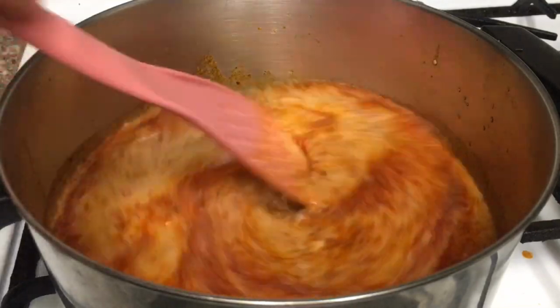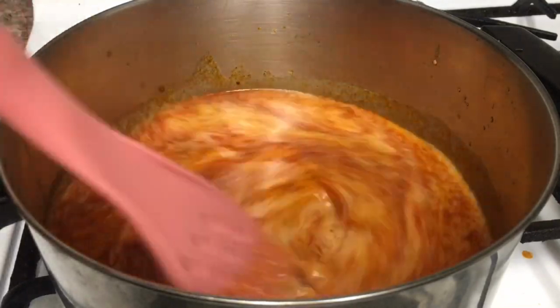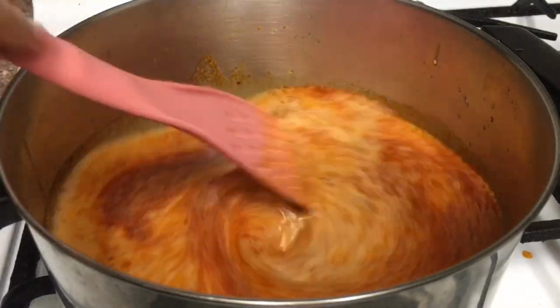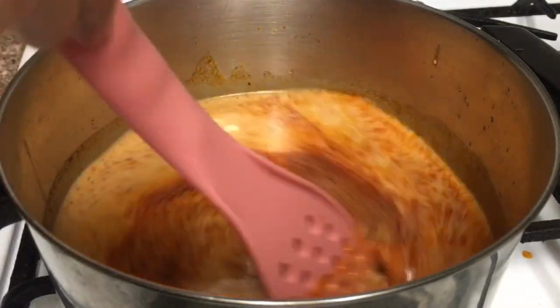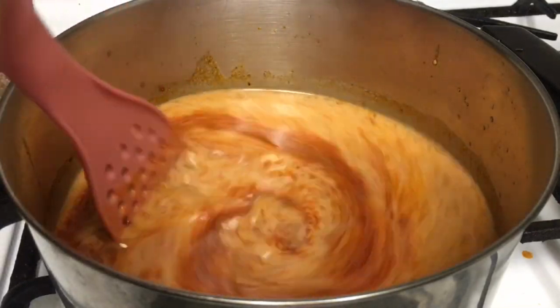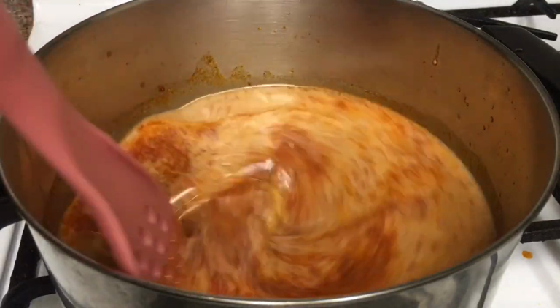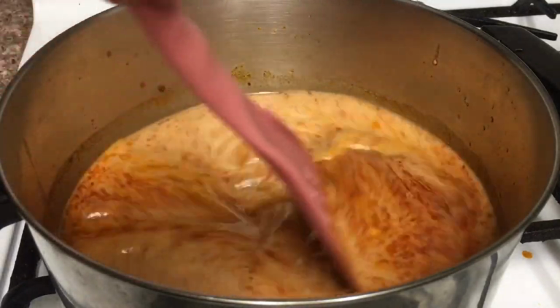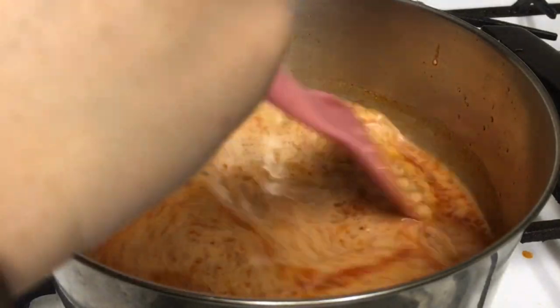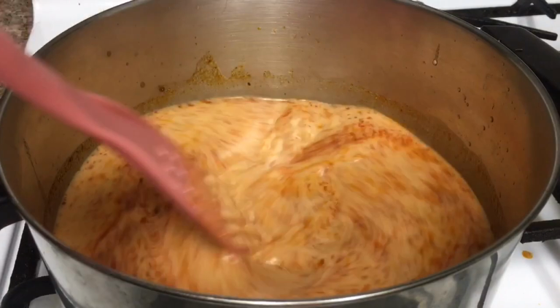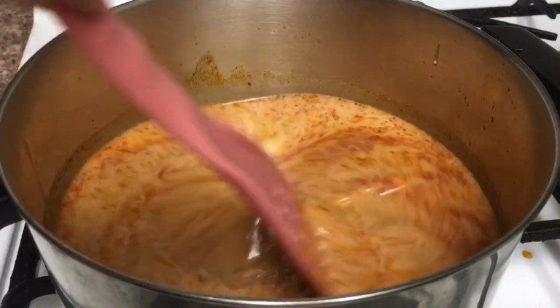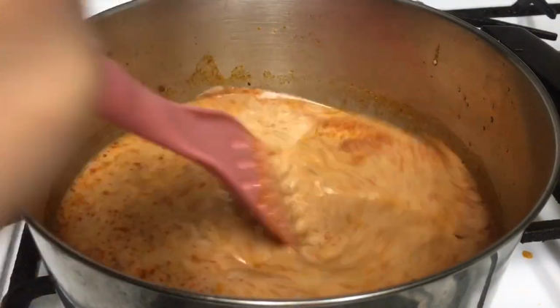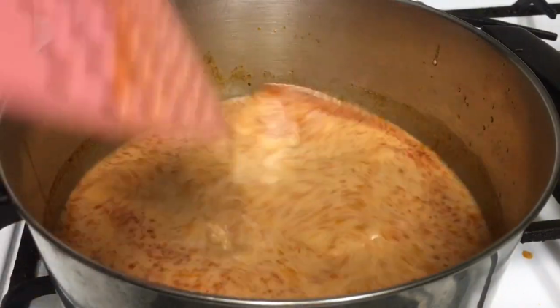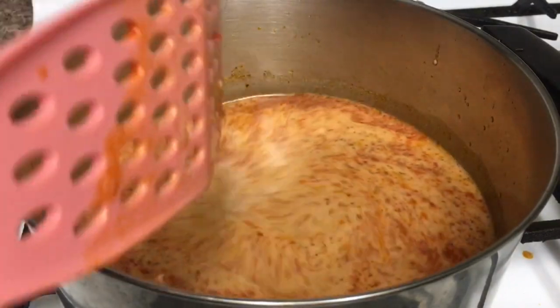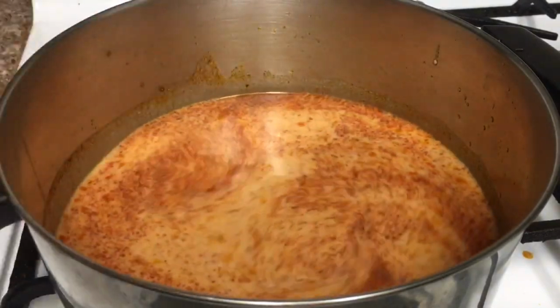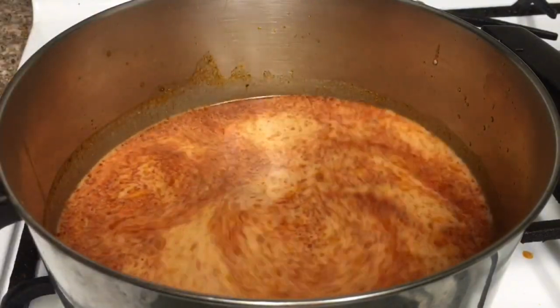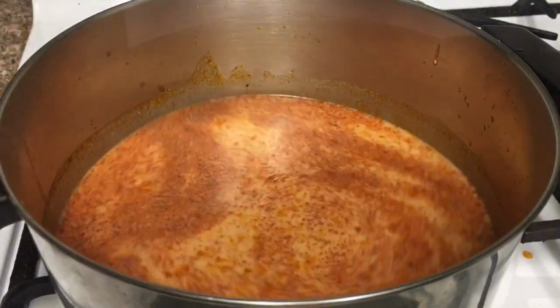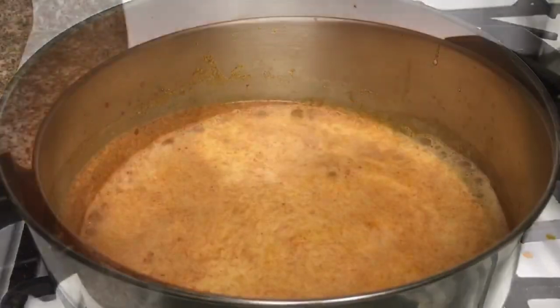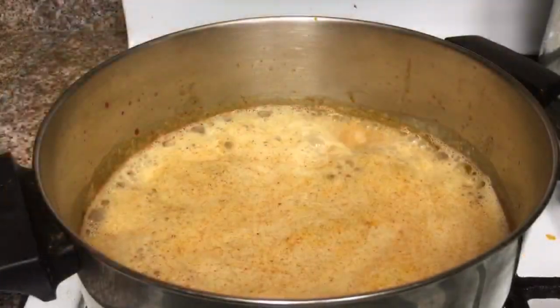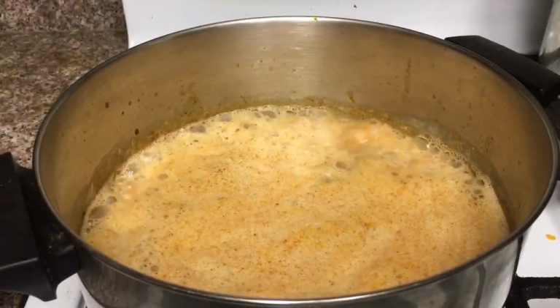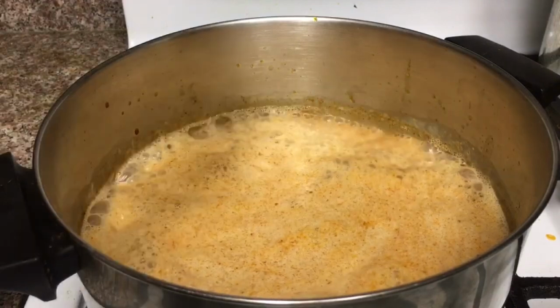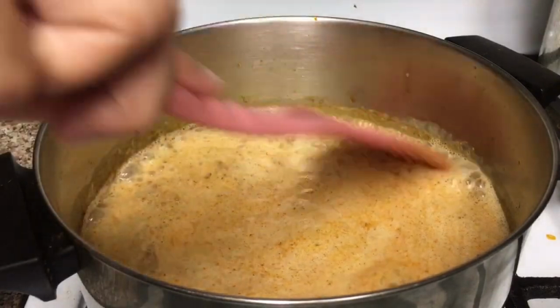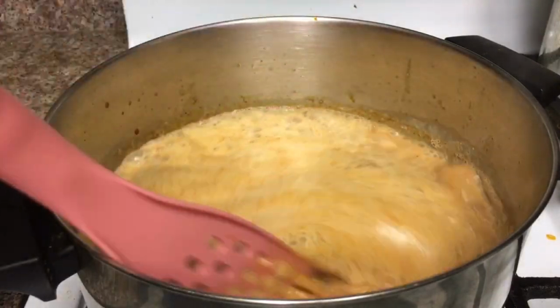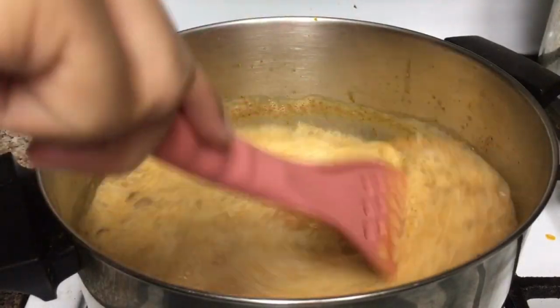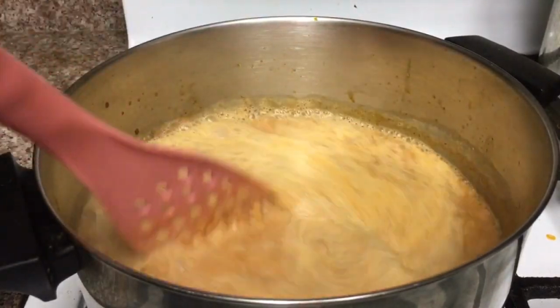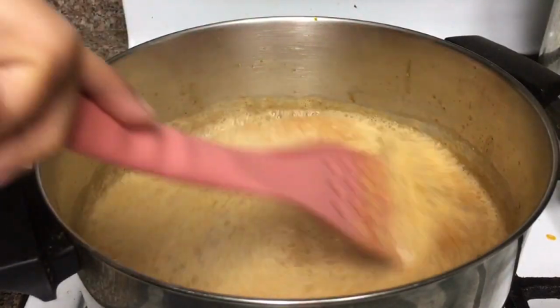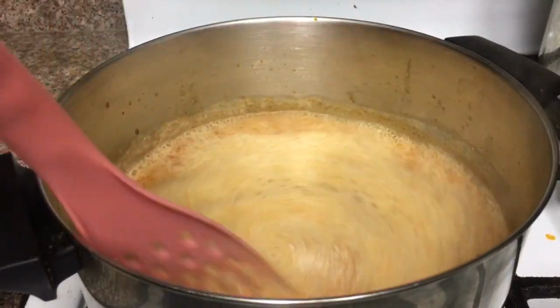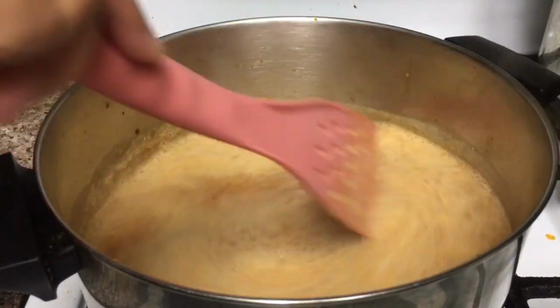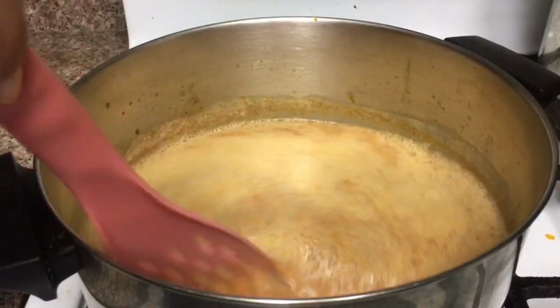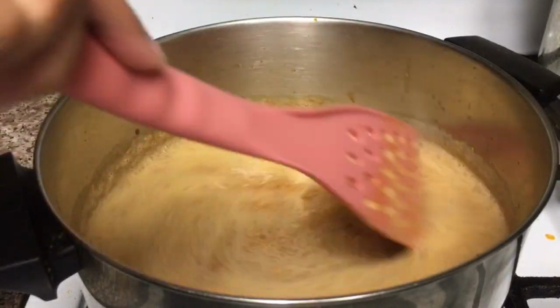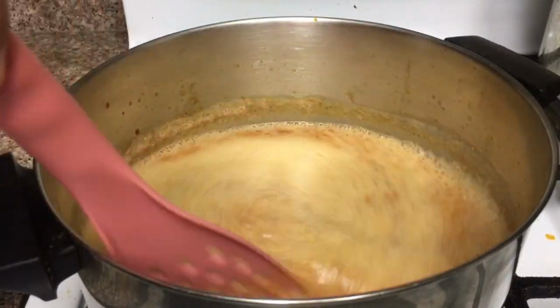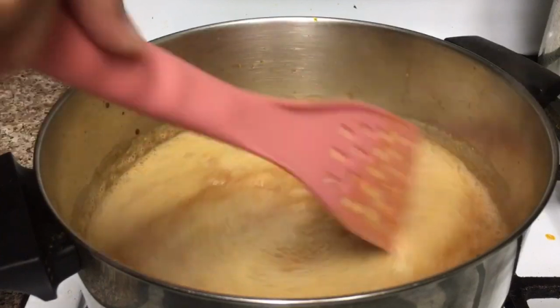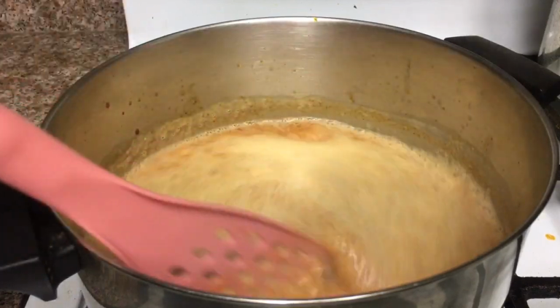Now it's a good time to turn on the heat to high. We would heat the sauce until it boils. Once it starts boiling, we'll let it boil for another 5 to 10 minutes, and then we can turn off the heat.